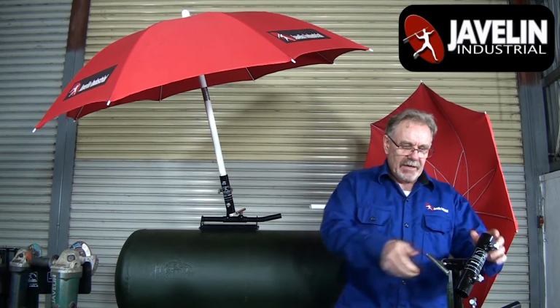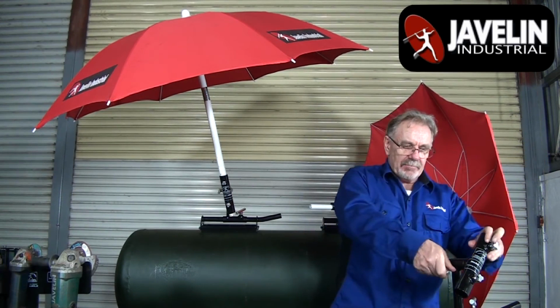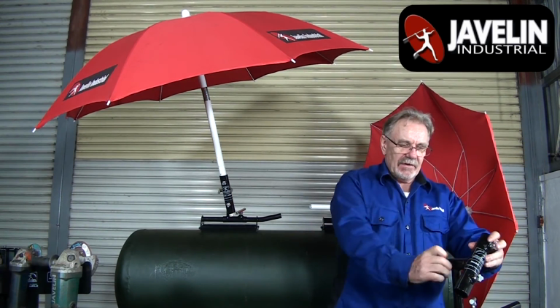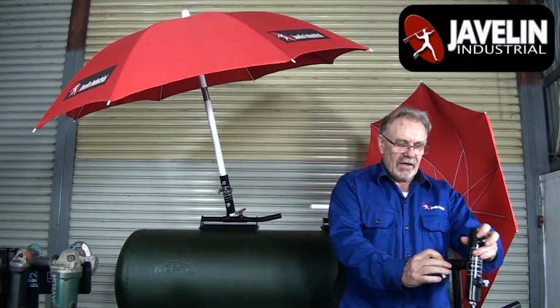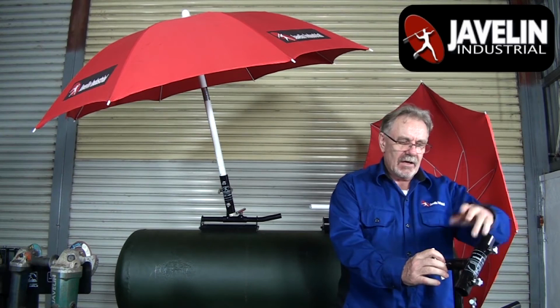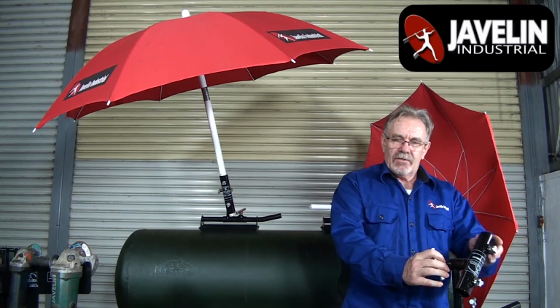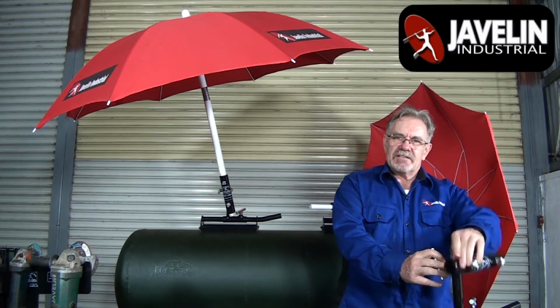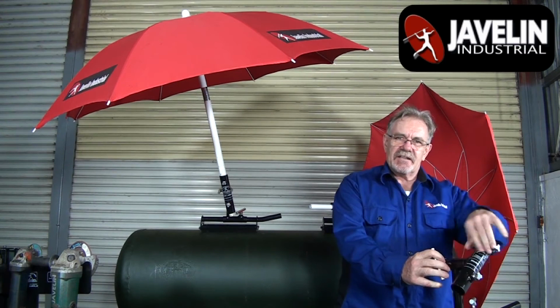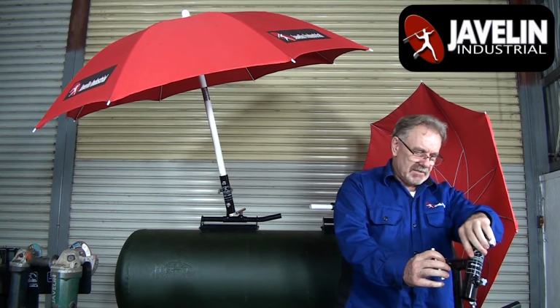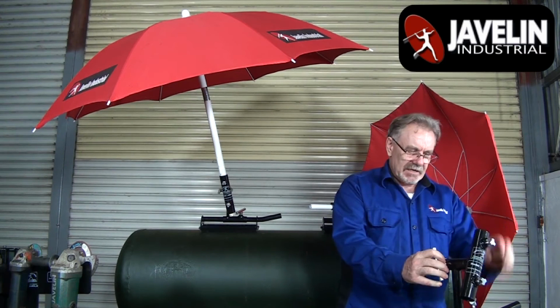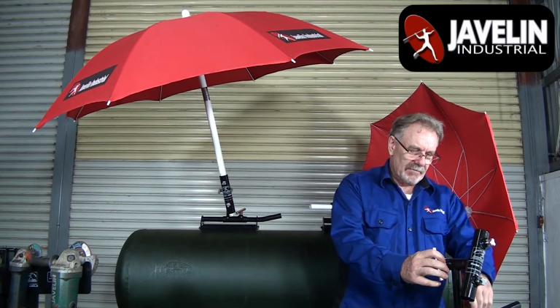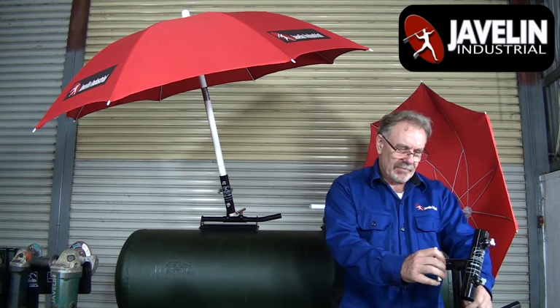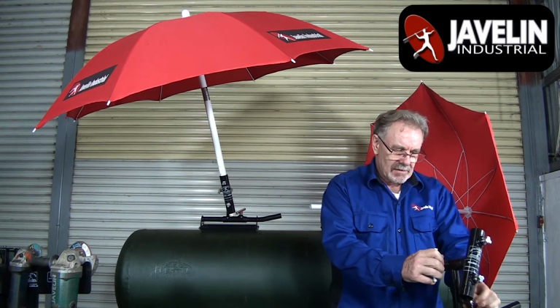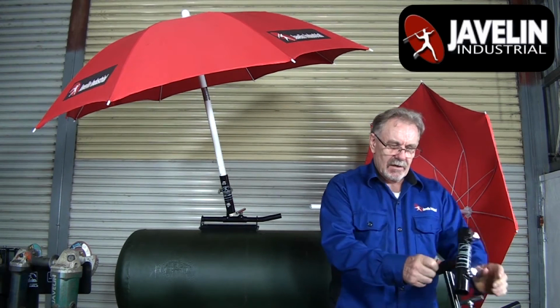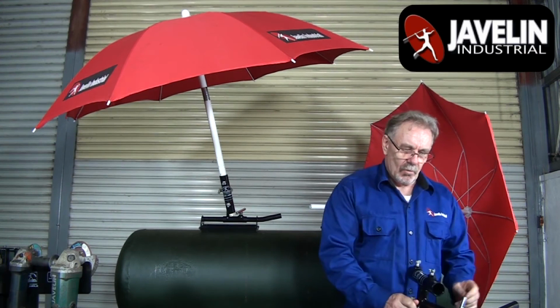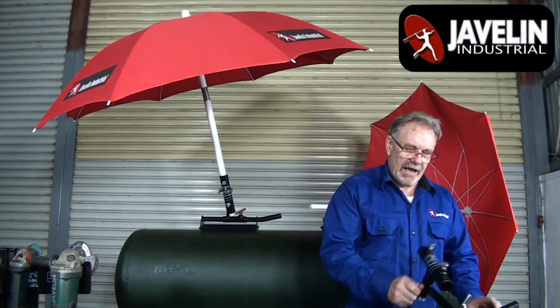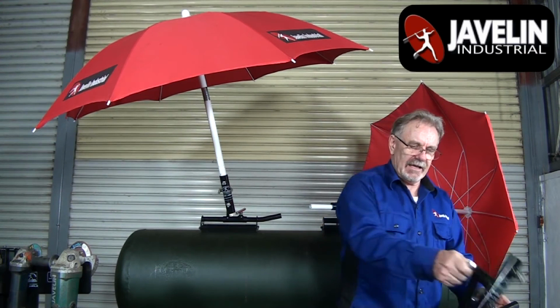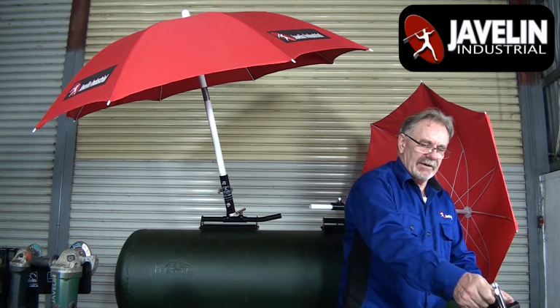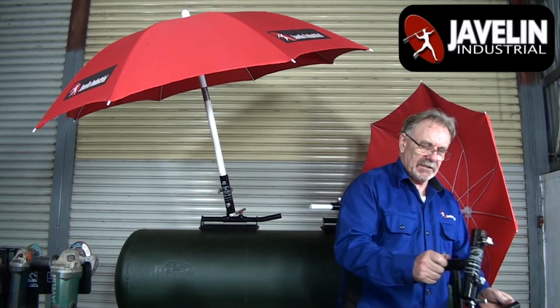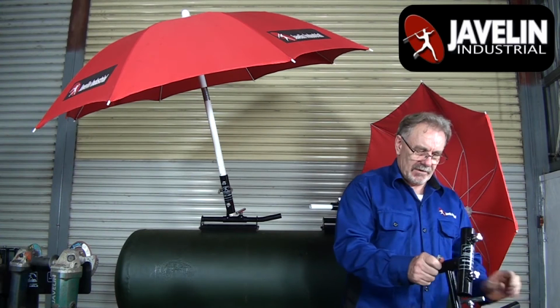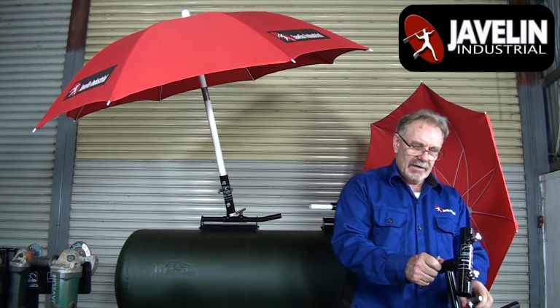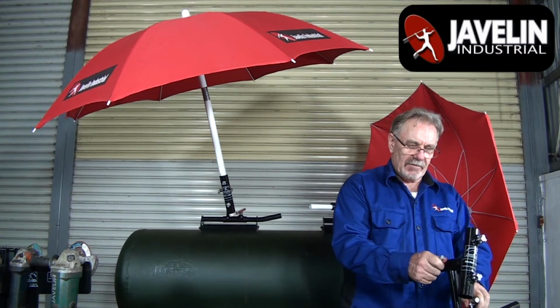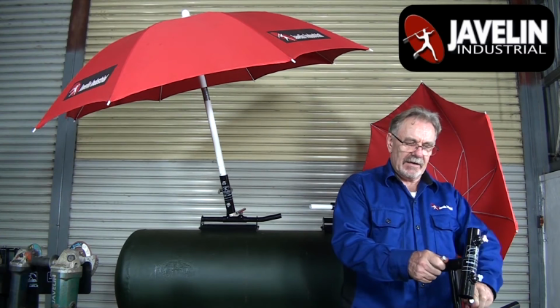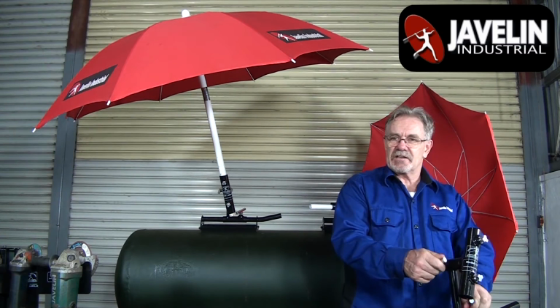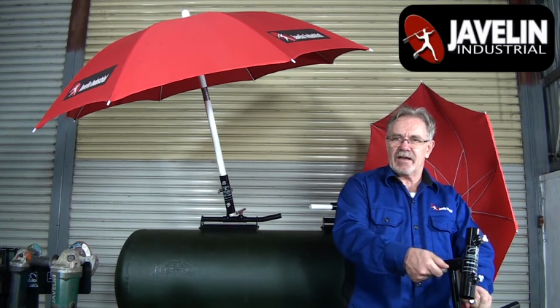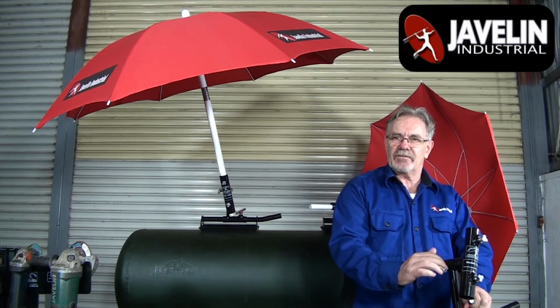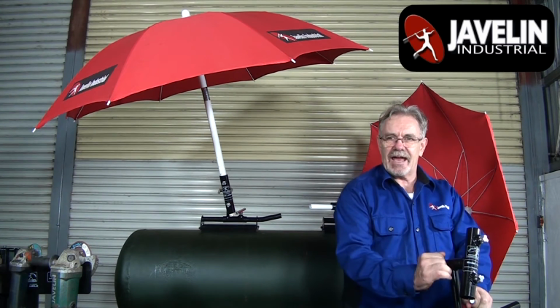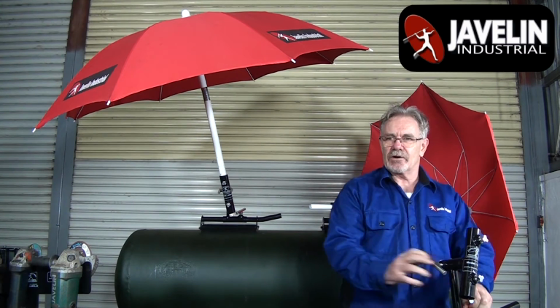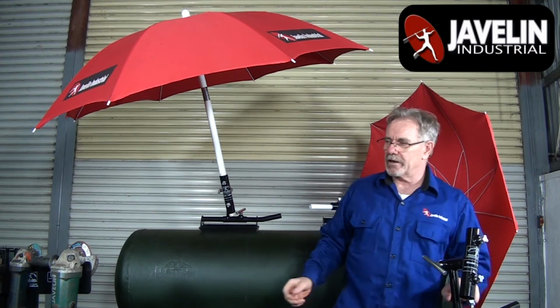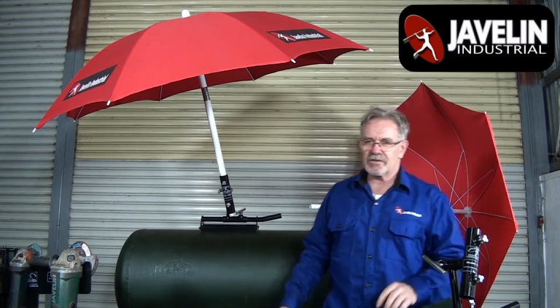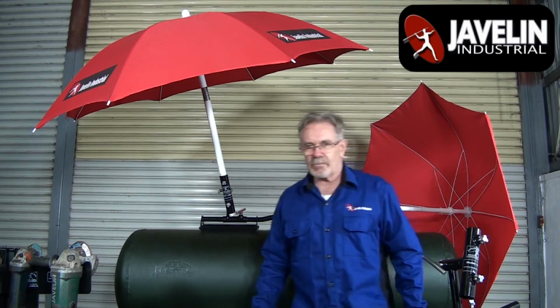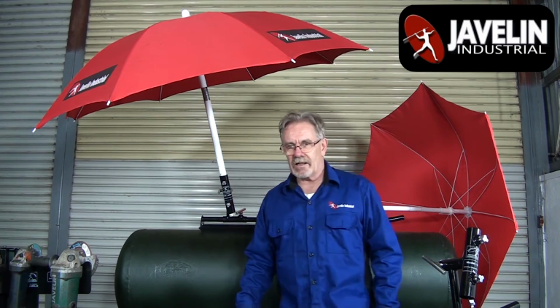It pivots 360 degrees in this direction, and 180 in that direction. You're going to find a position that fits anywhere you want to place your umbrella.